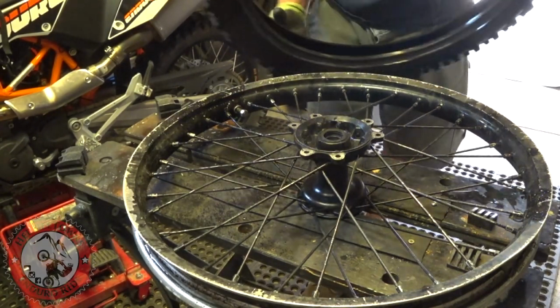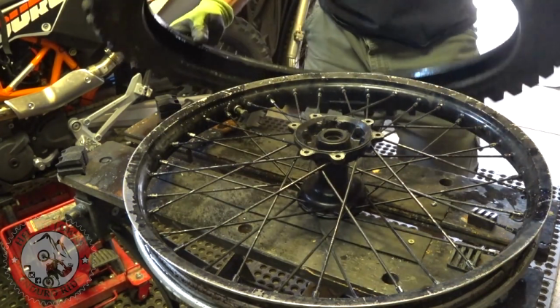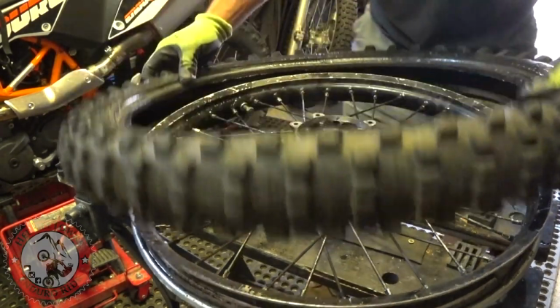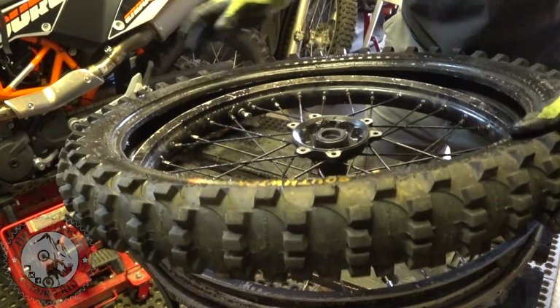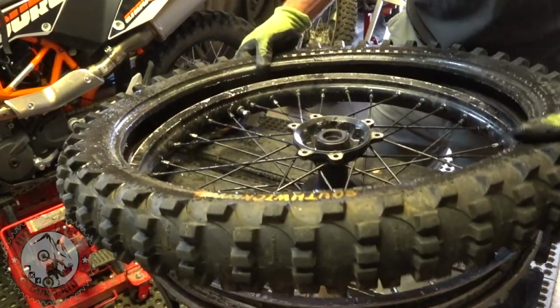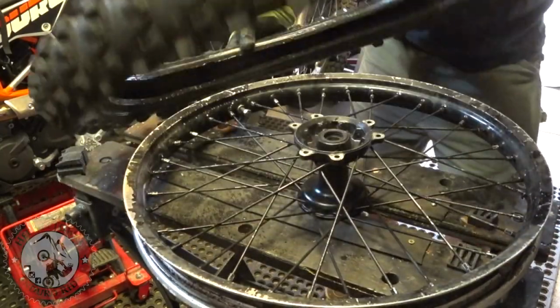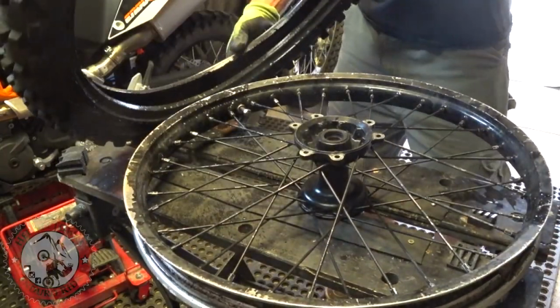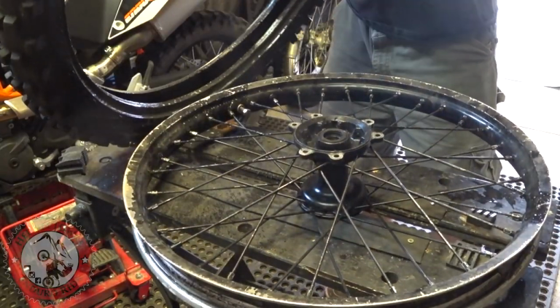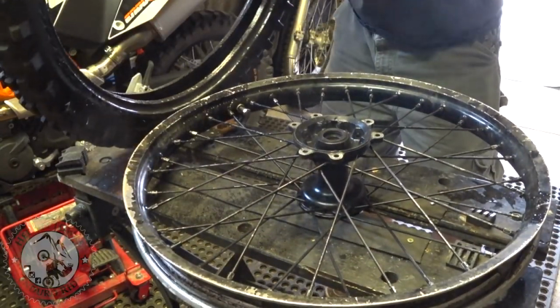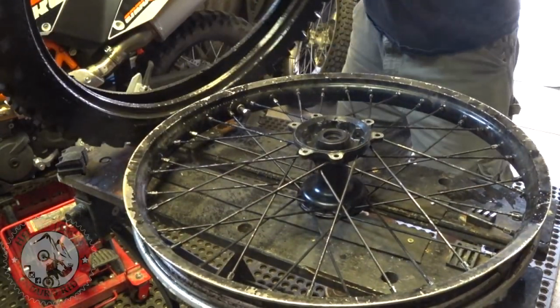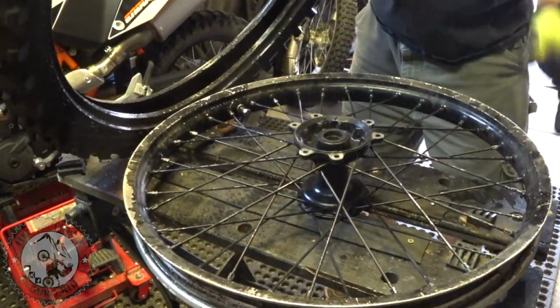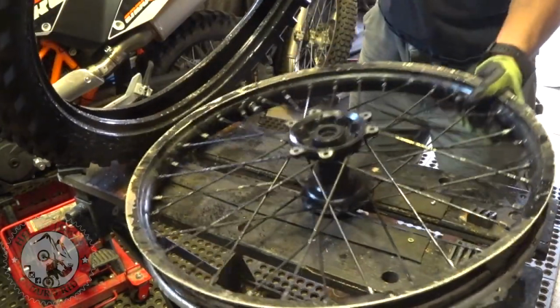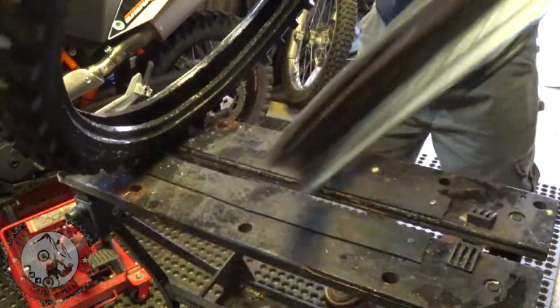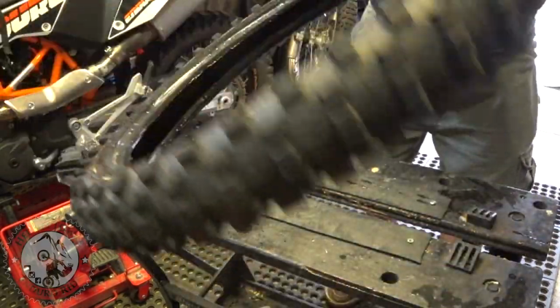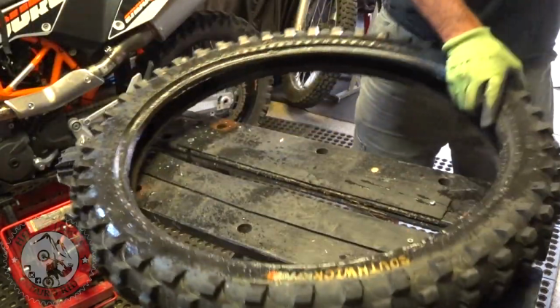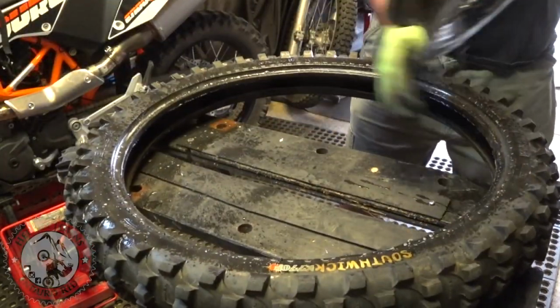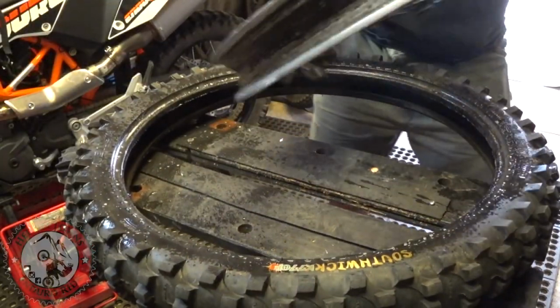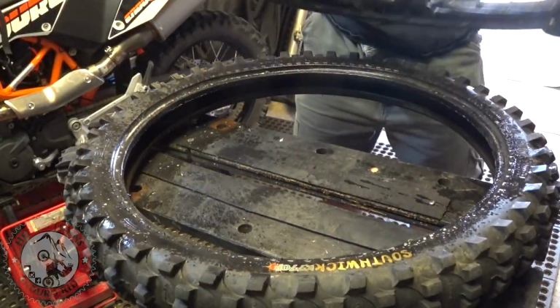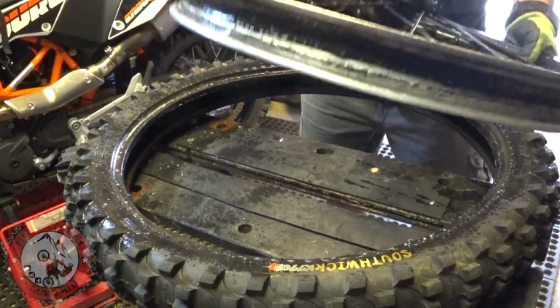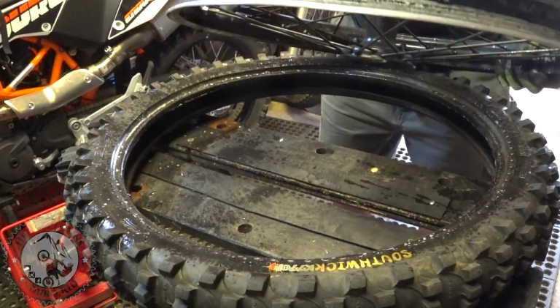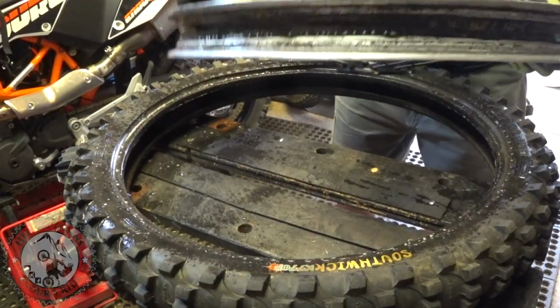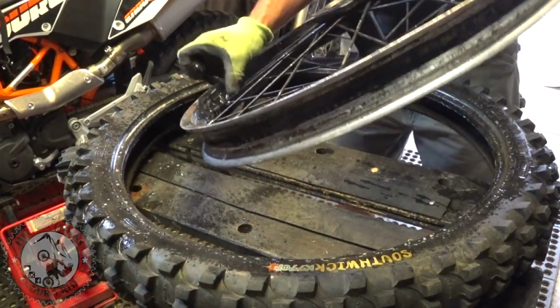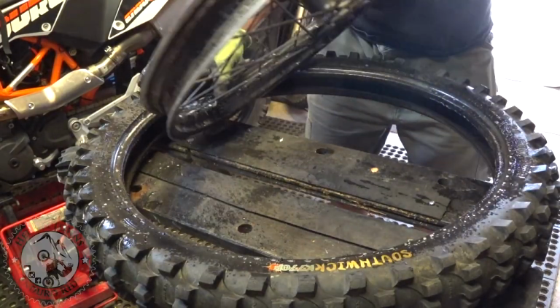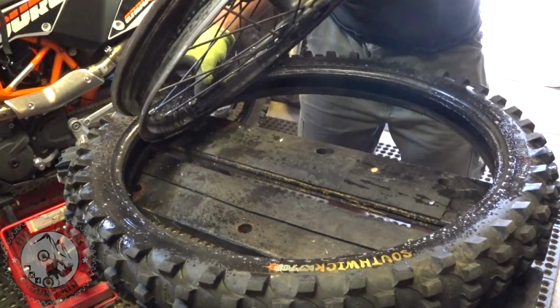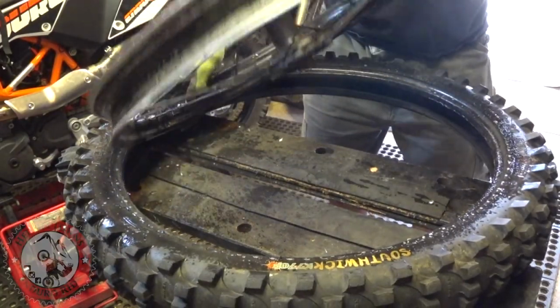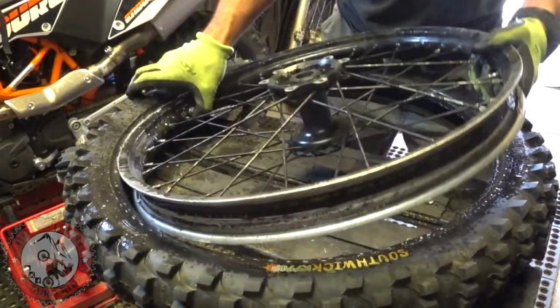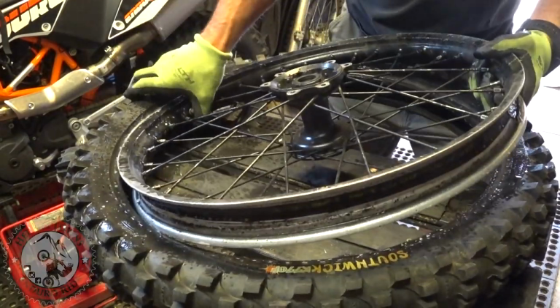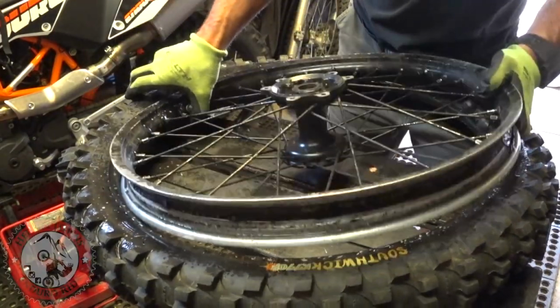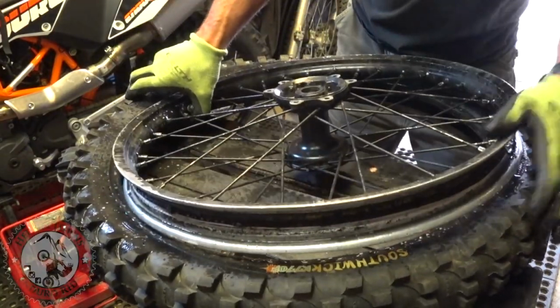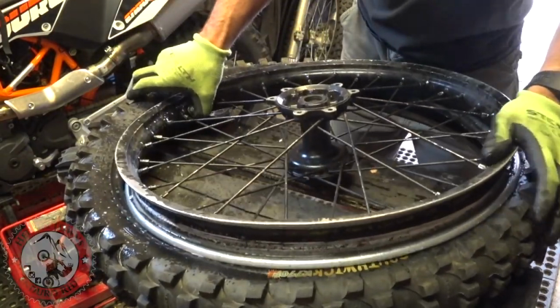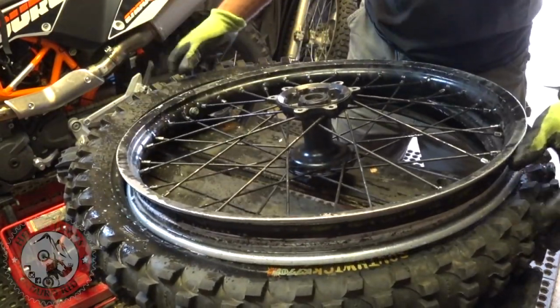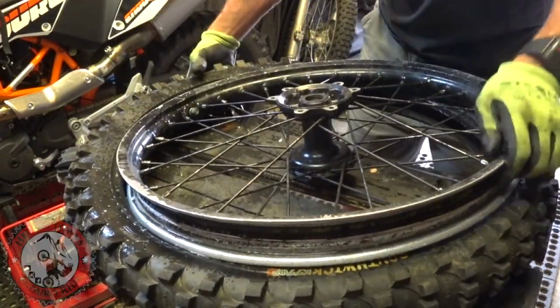I always start at the rim lock — just lay it down, push the rim lock in like that, and make sure it's seated in there.